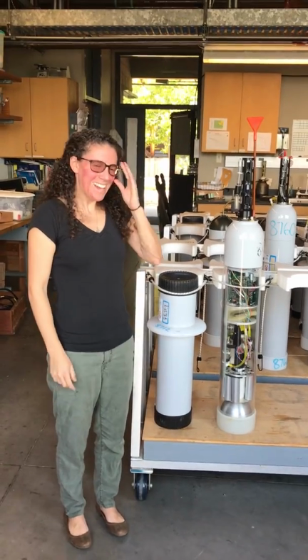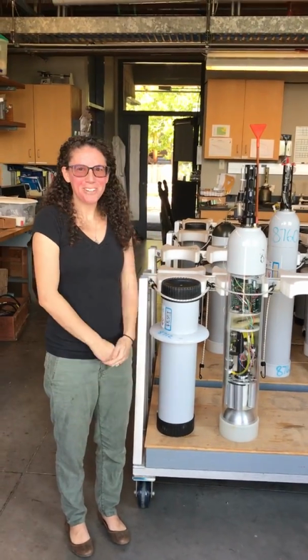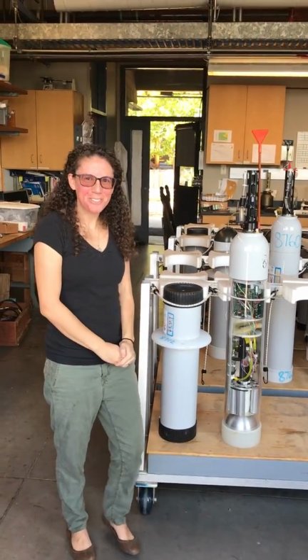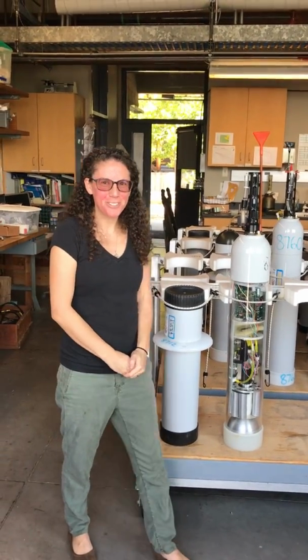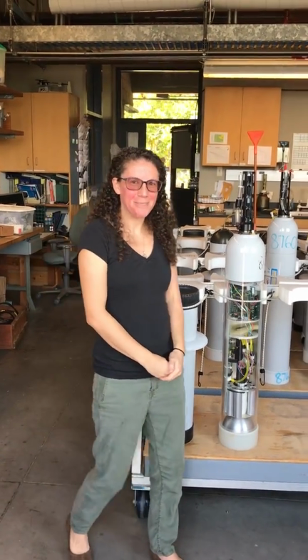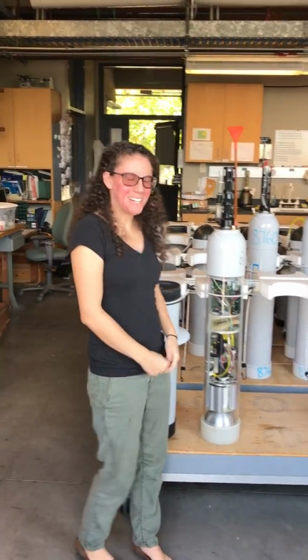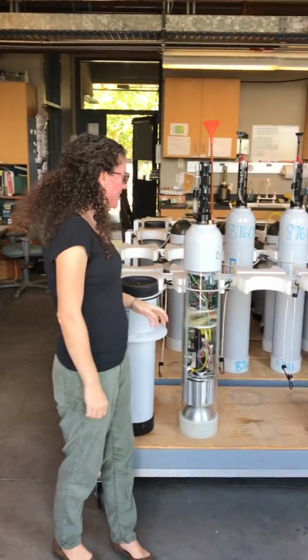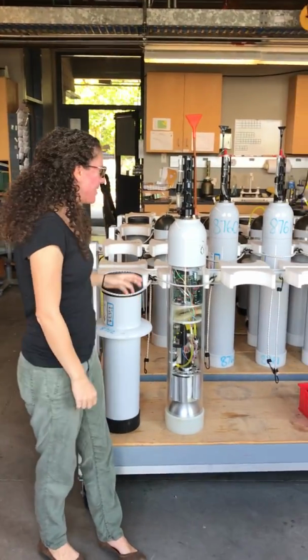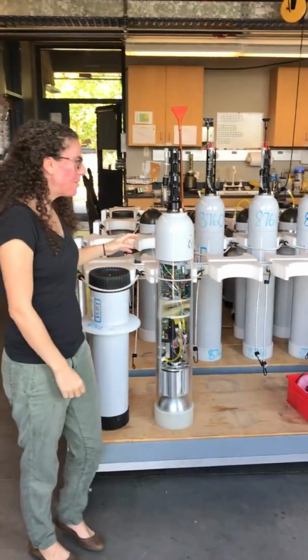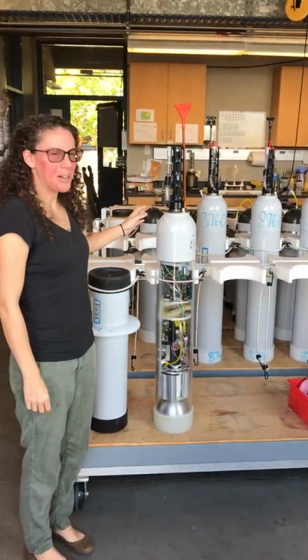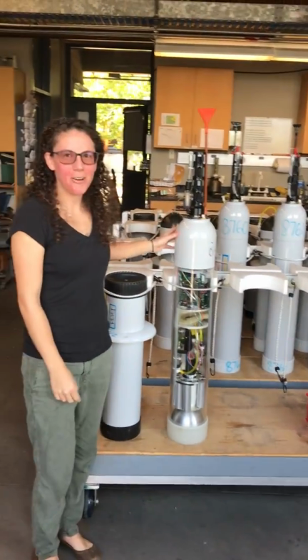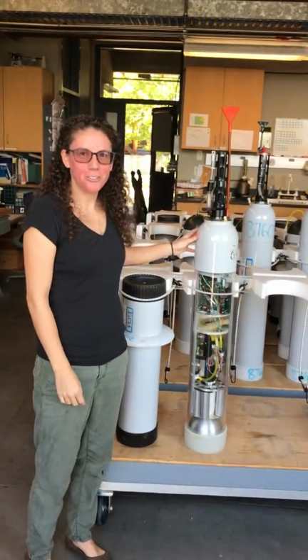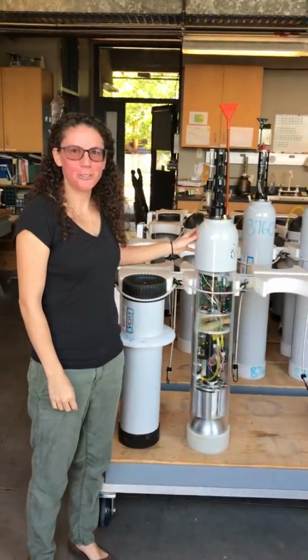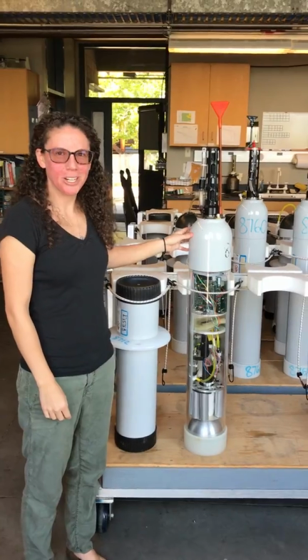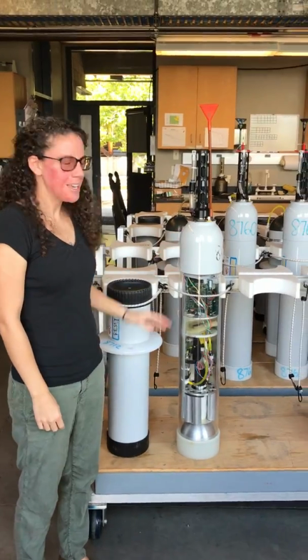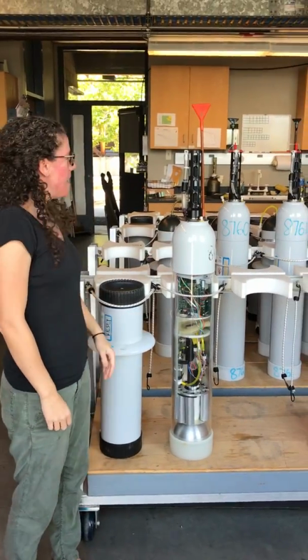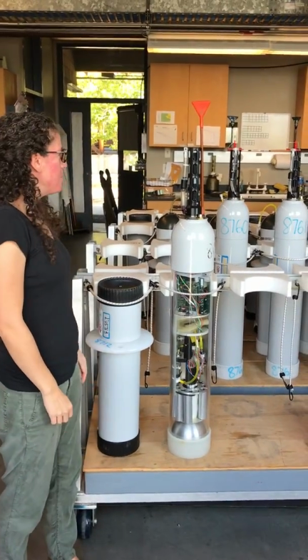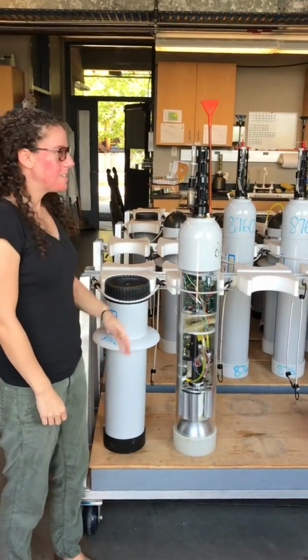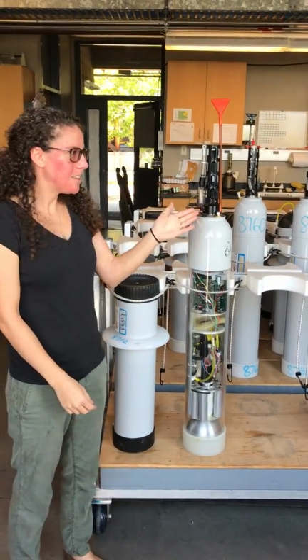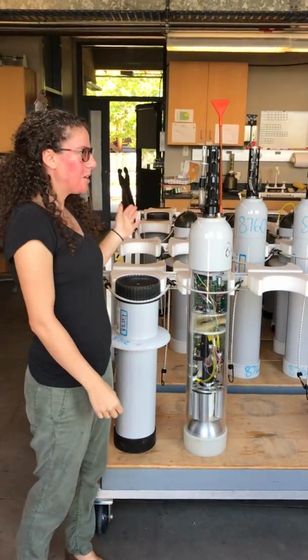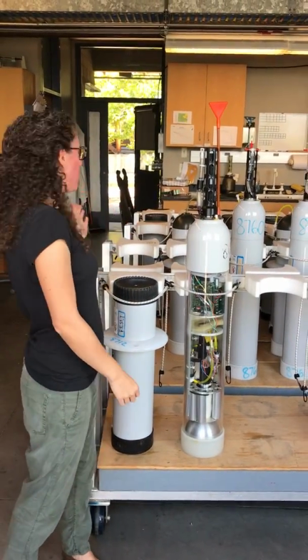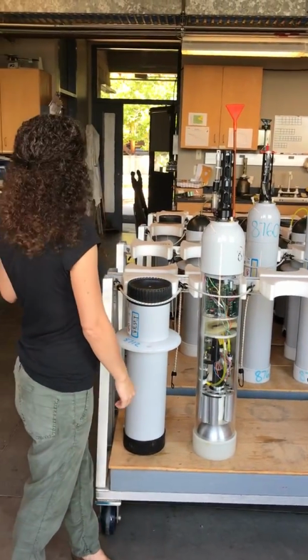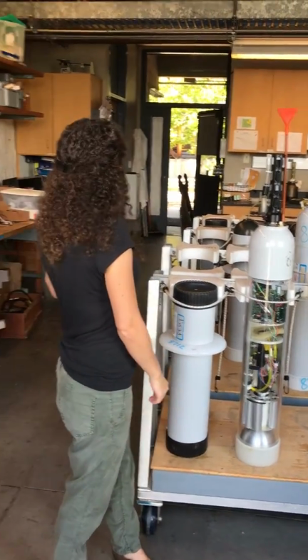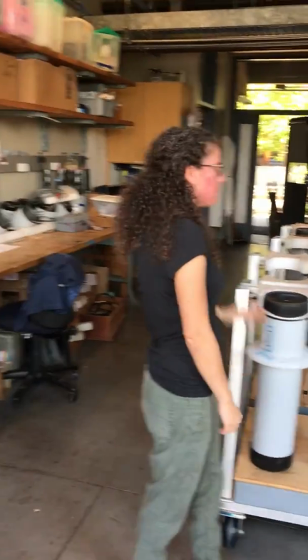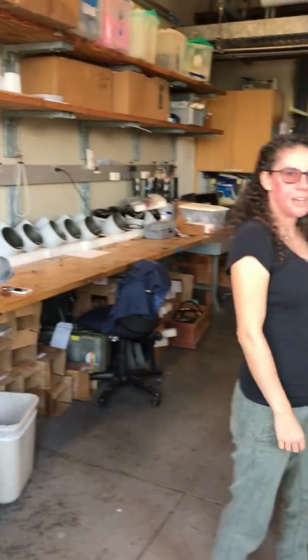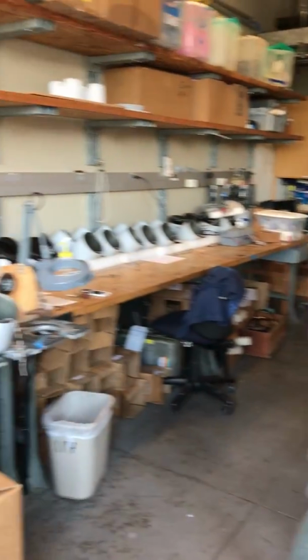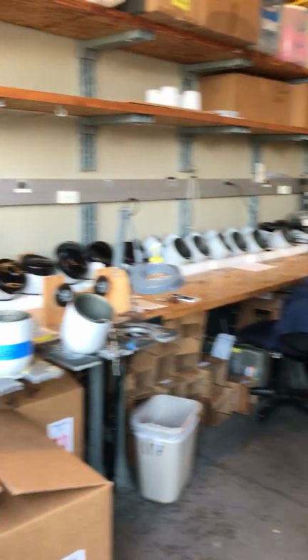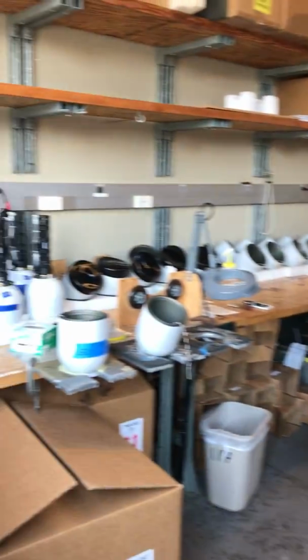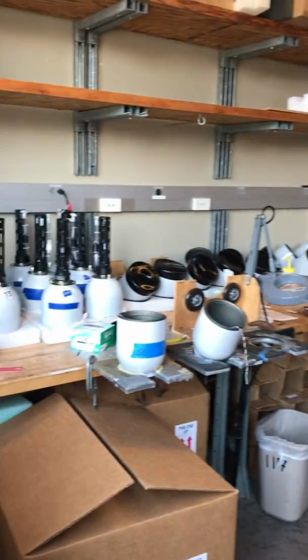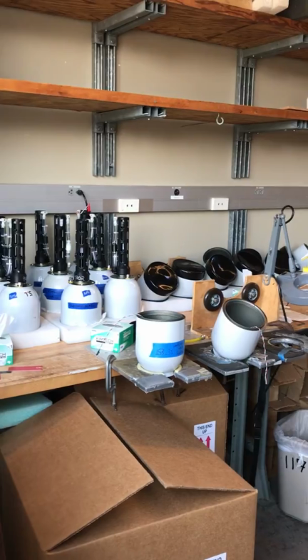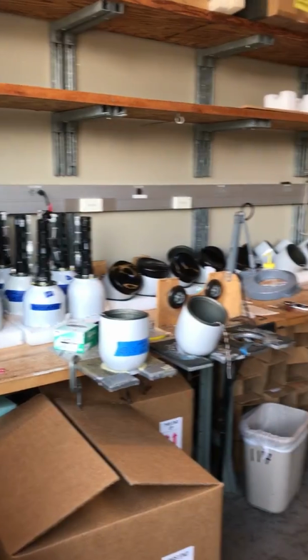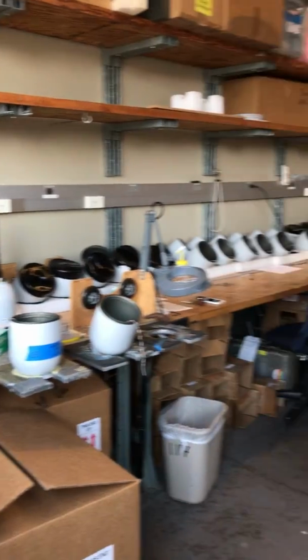Hi, welcome to the float lab. Today I'm going to talk a little bit about how Argo floats work. You can see that we're in one of the assembly labs here at Scripps Institution of Oceanography.